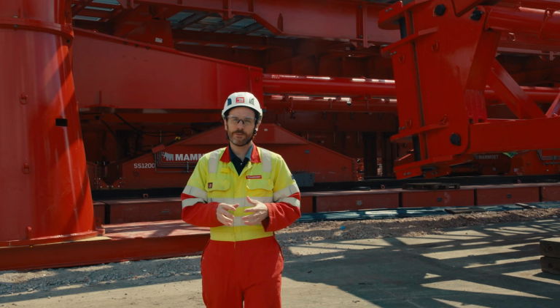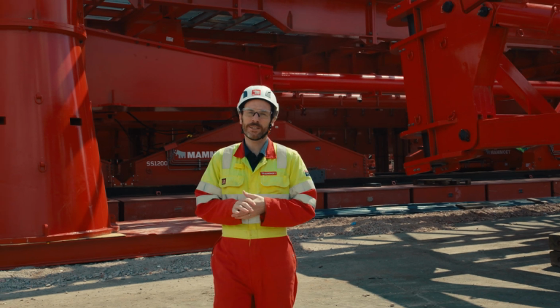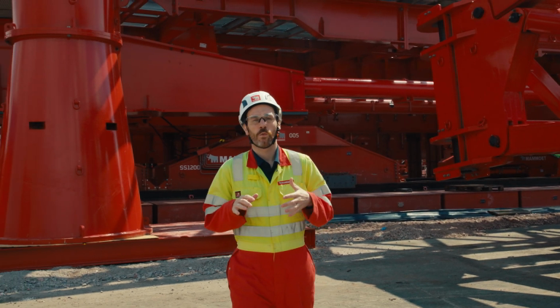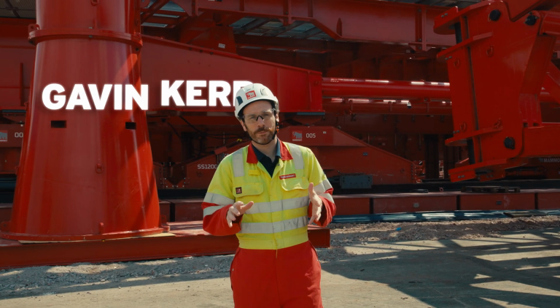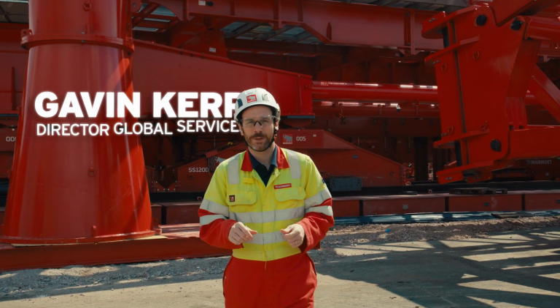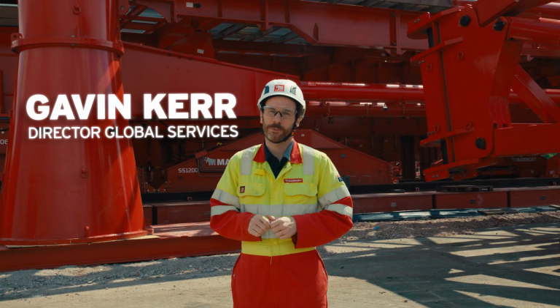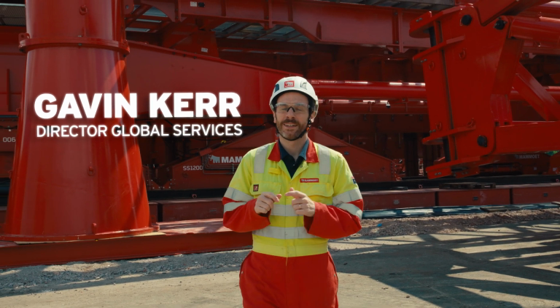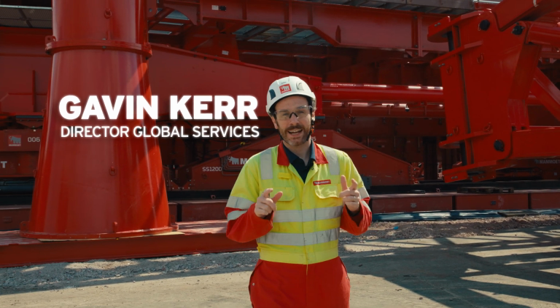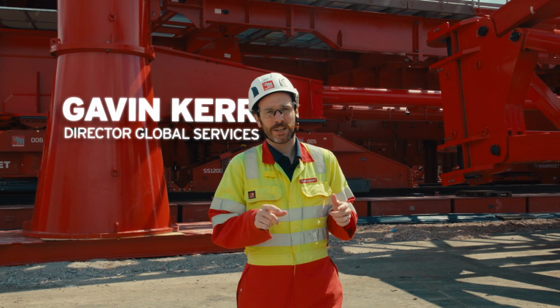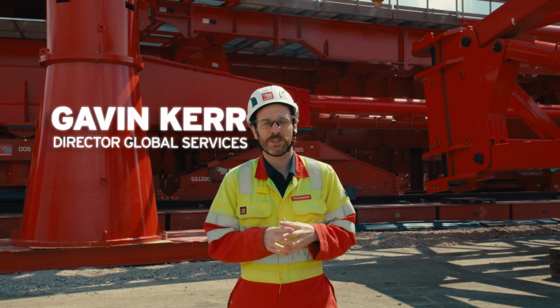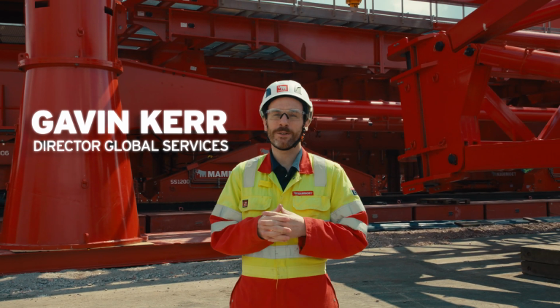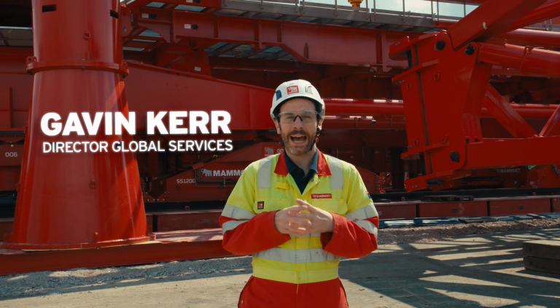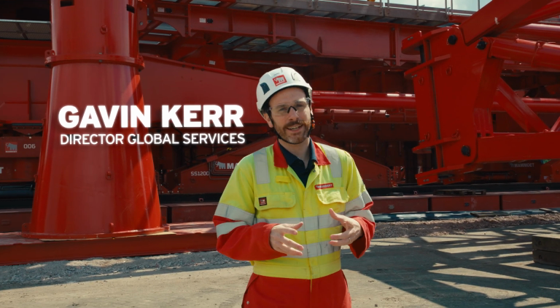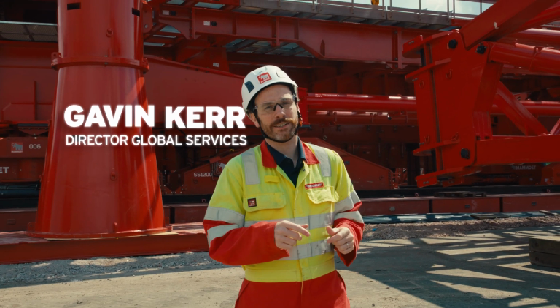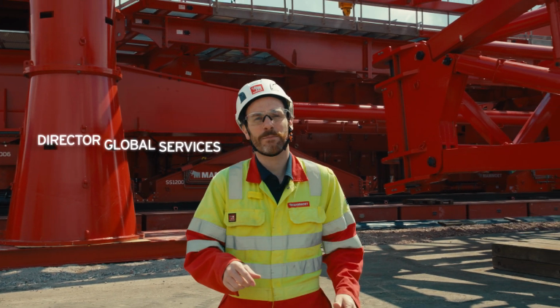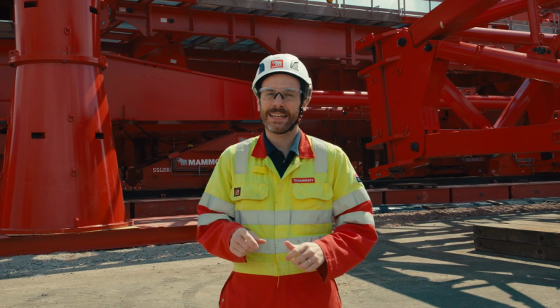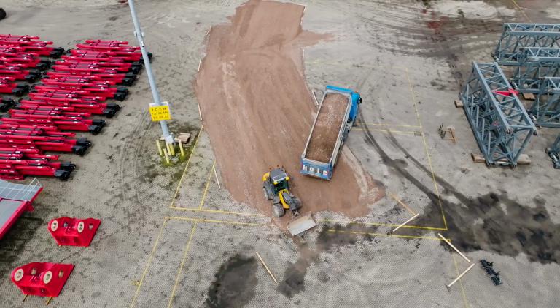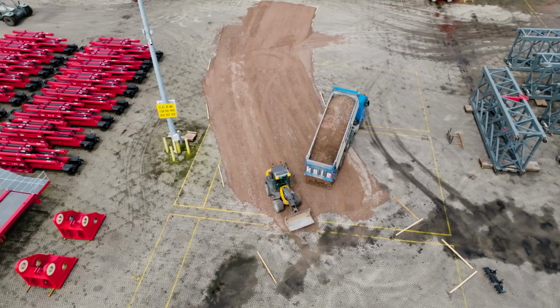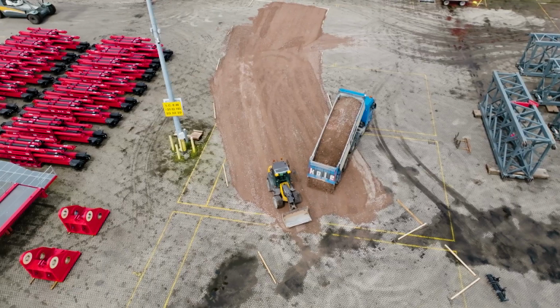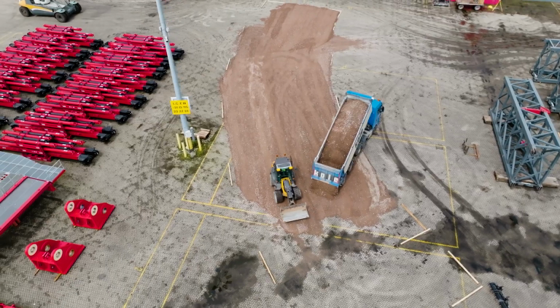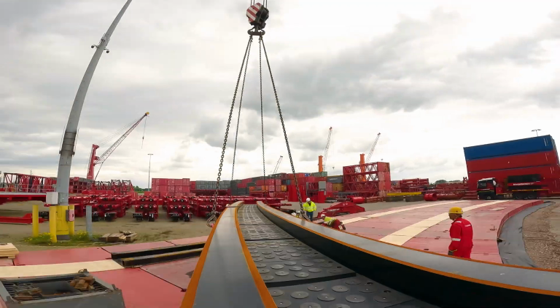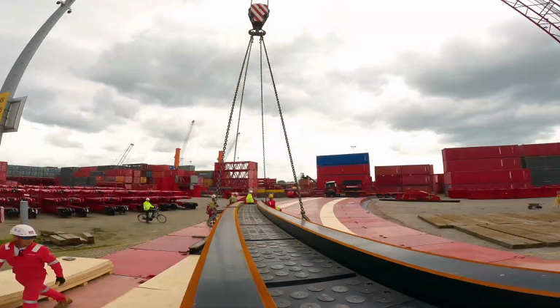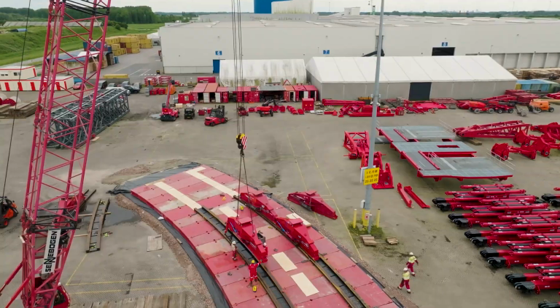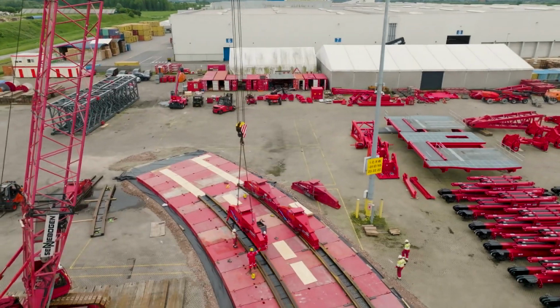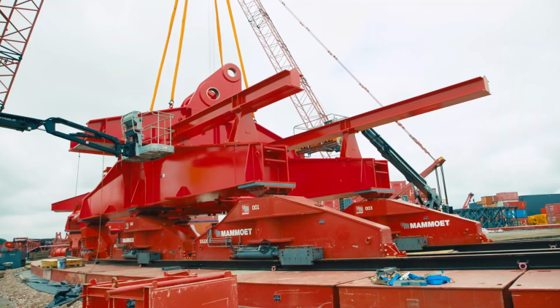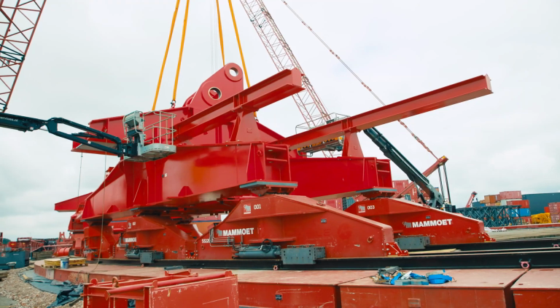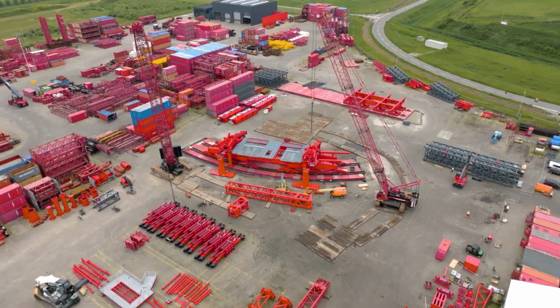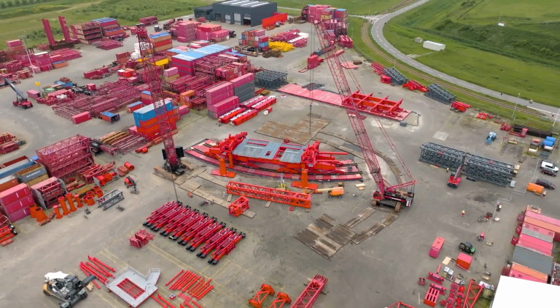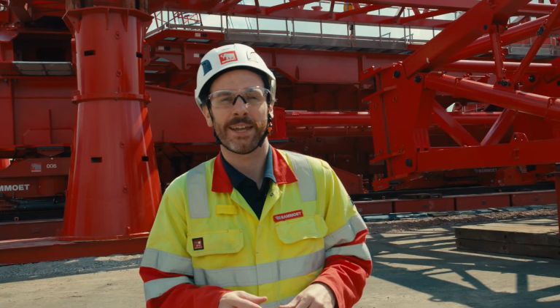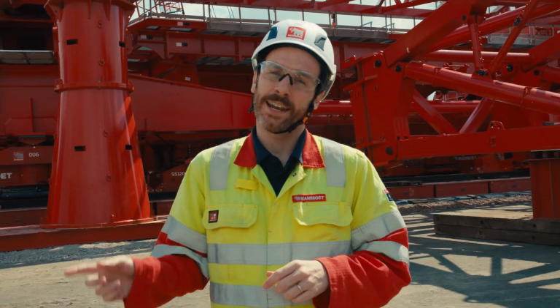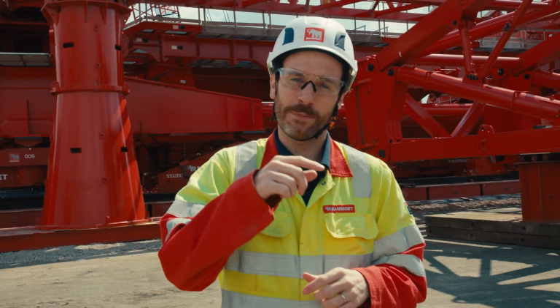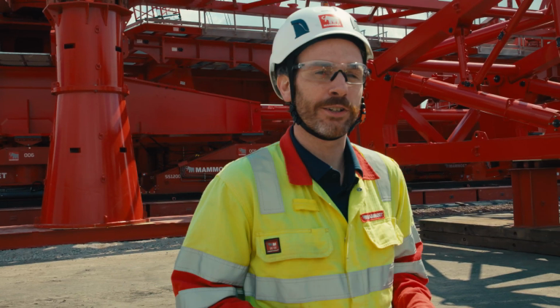Hi everybody! Welcome back to West Europa. The last time you saw me, we hadn't yet started assembling the SK6000. But as you can see, the crews have been busy and work is well underway. Let's come have a look.